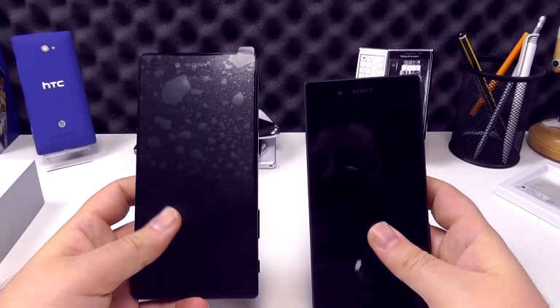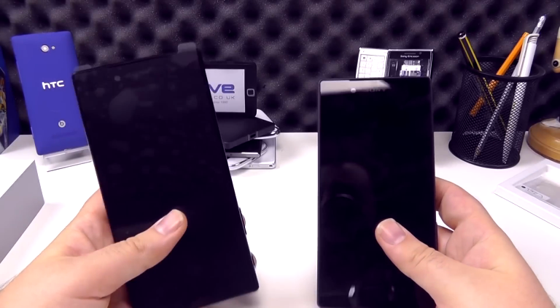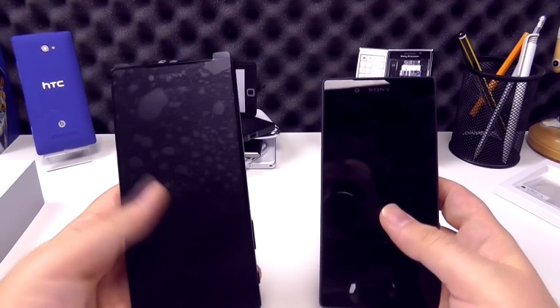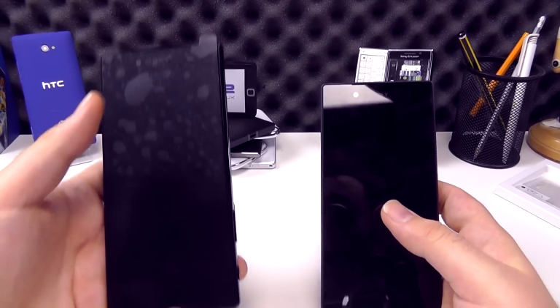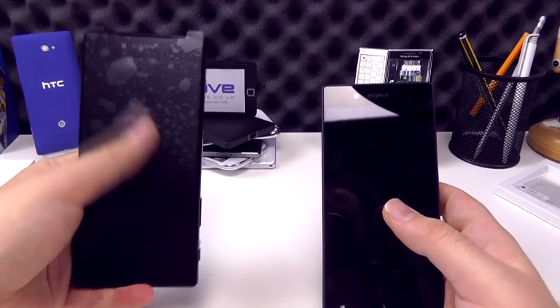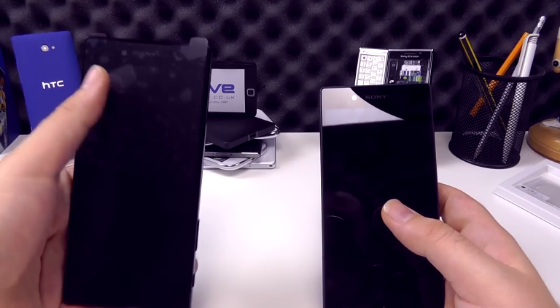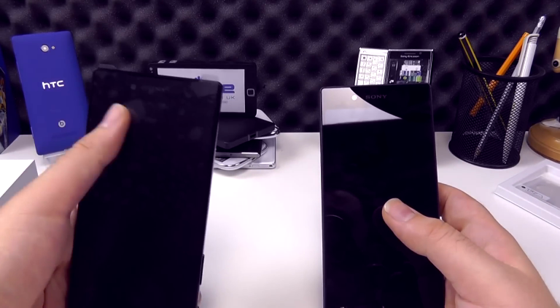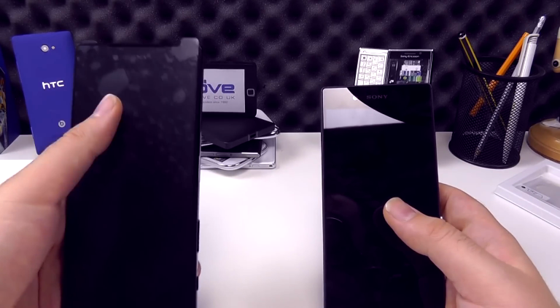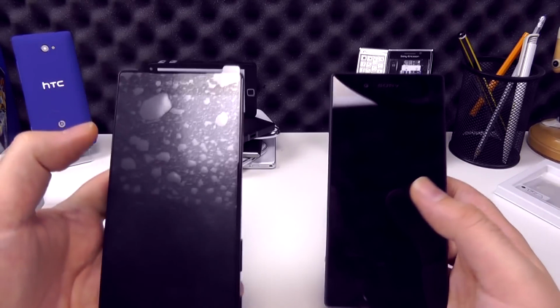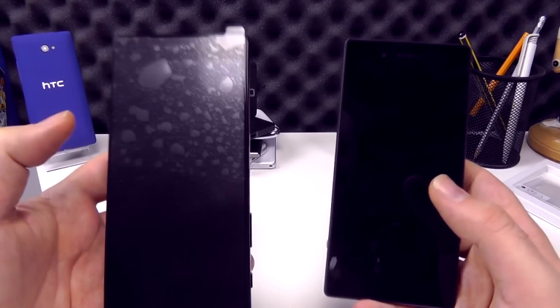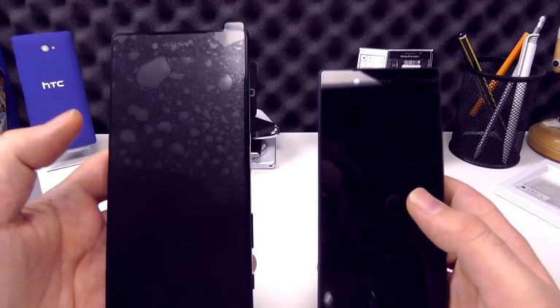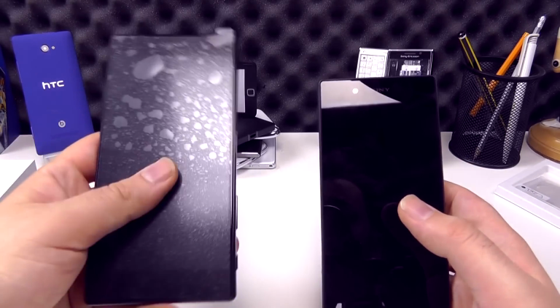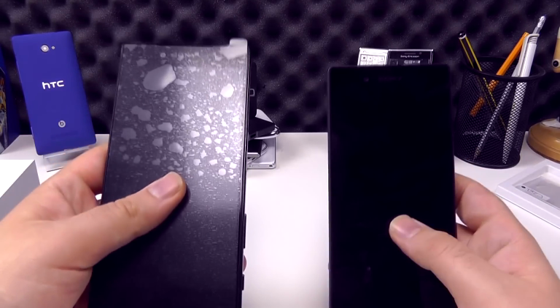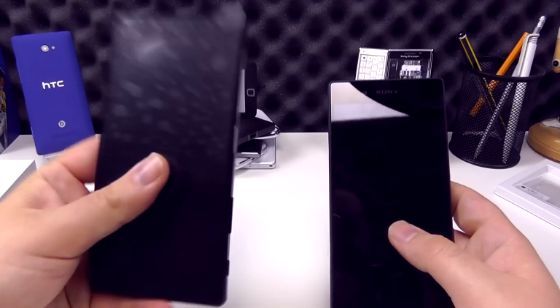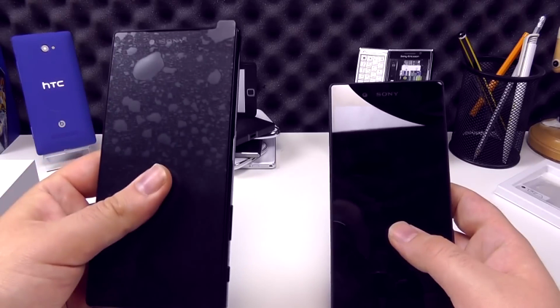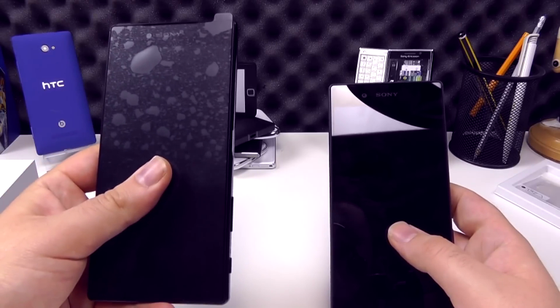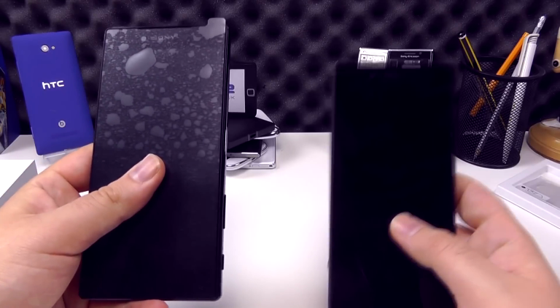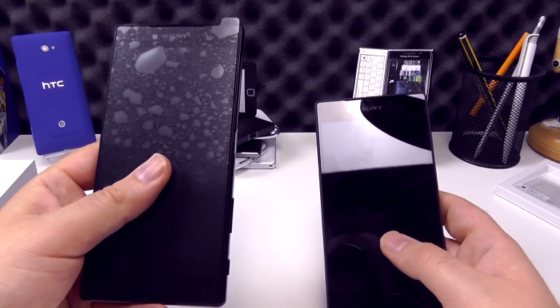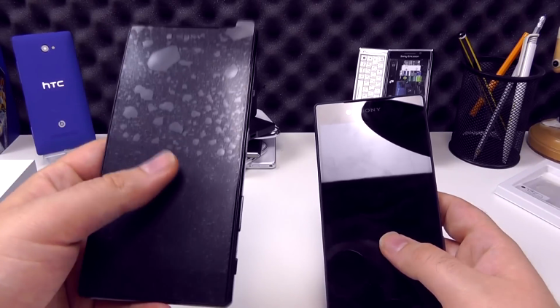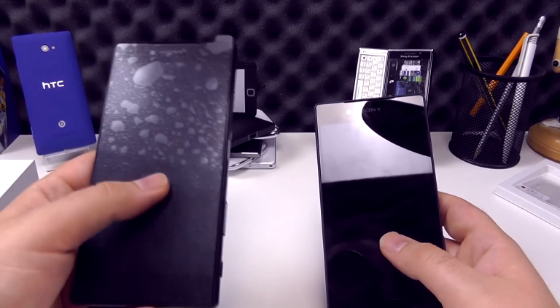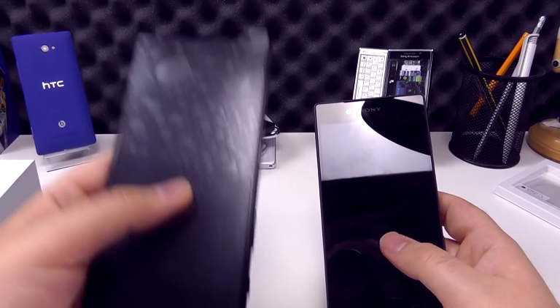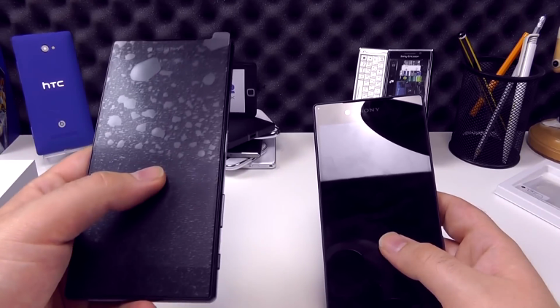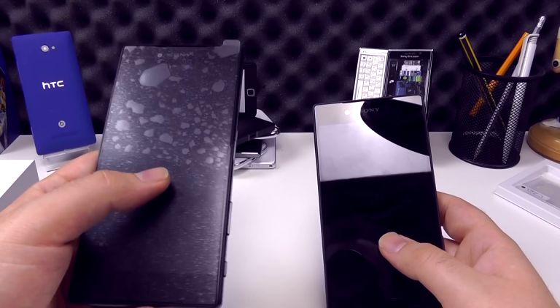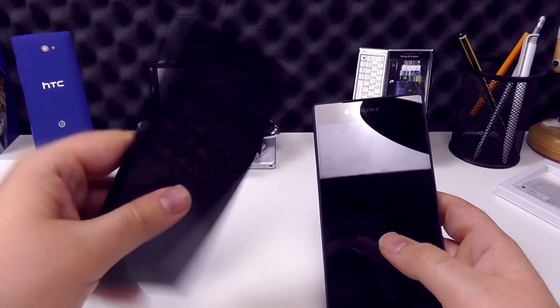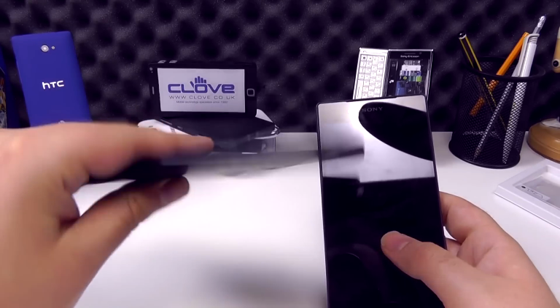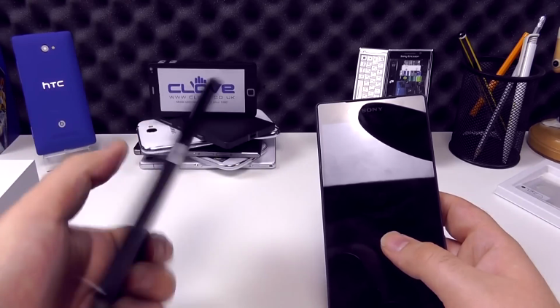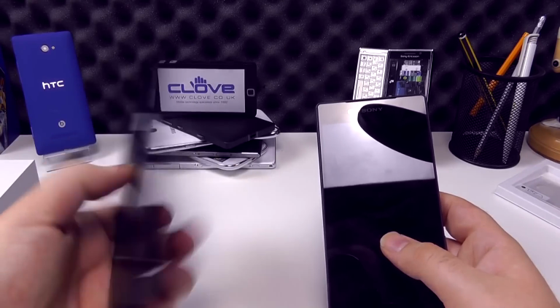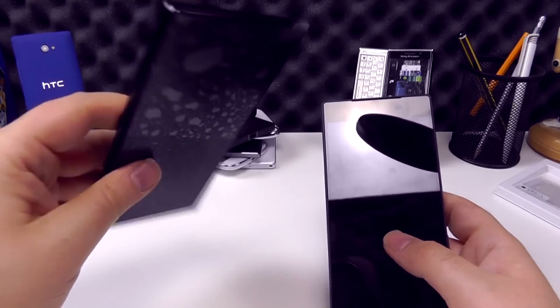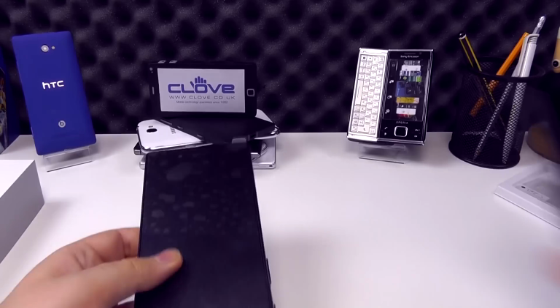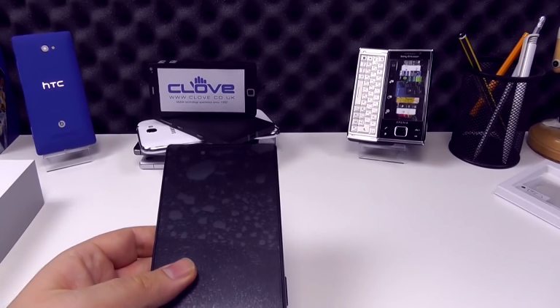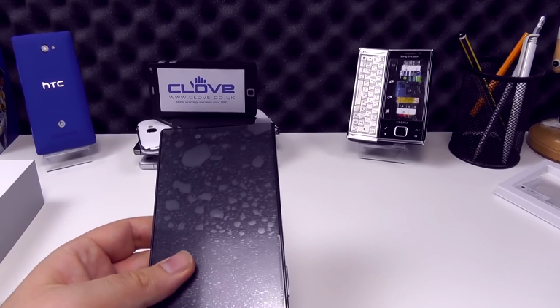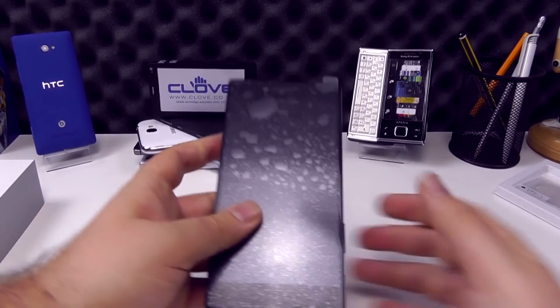If you don't mind a 5.5-inch phone — it is getting quite large — but if you've got big enough hands to deal with it, I would recommend going for the Premium over the standard model. That extra size and extra resolution on the screen truly makes it the top-end phone of the two.